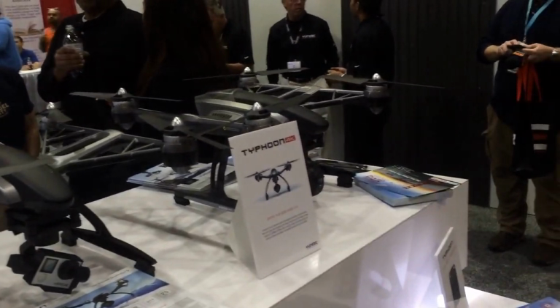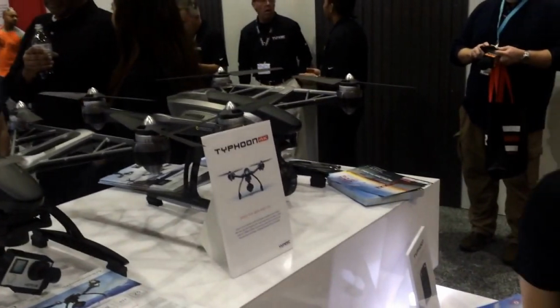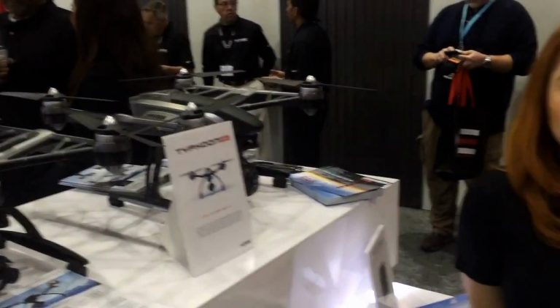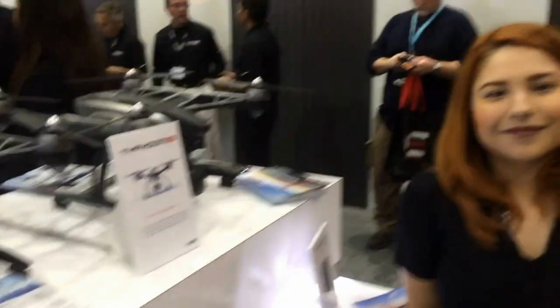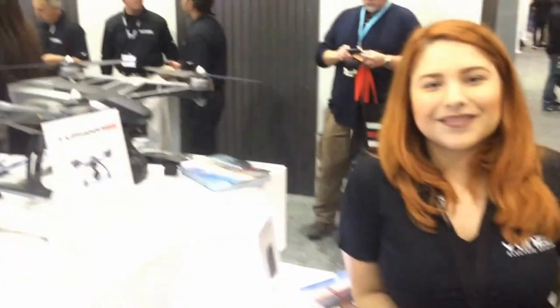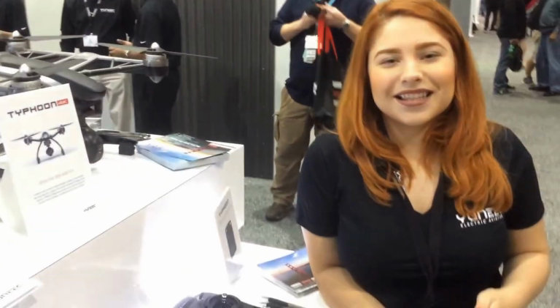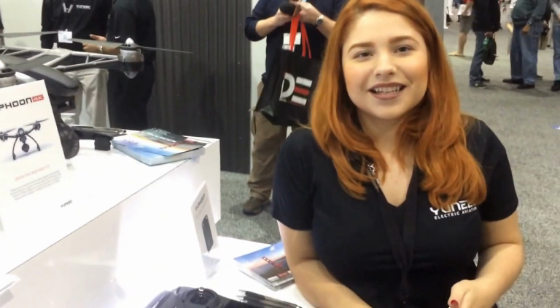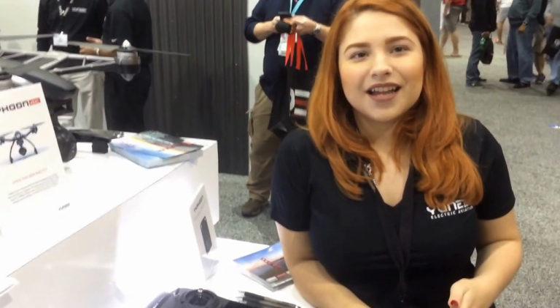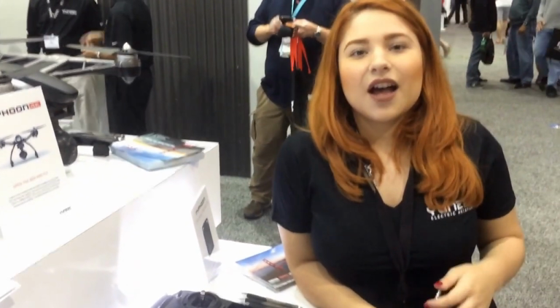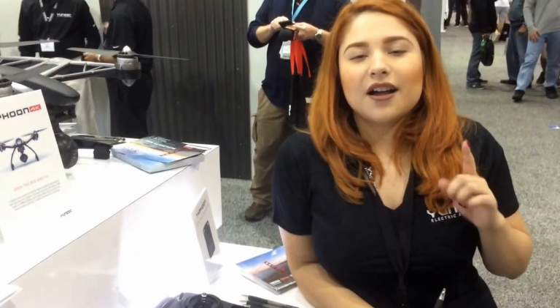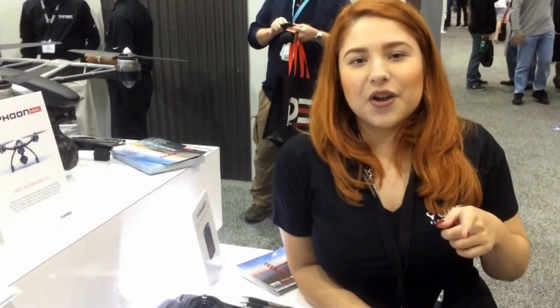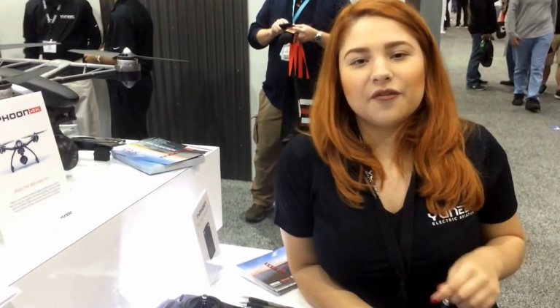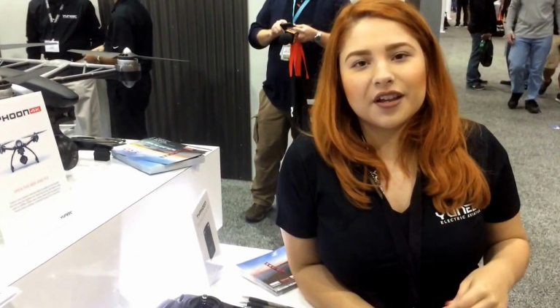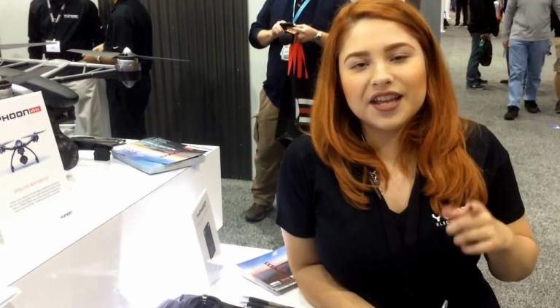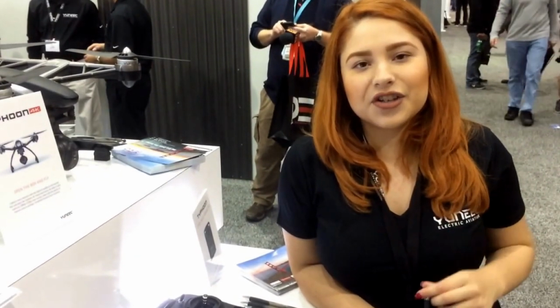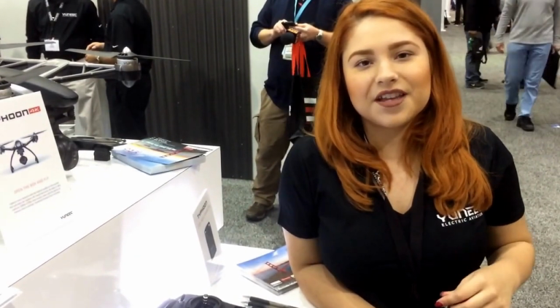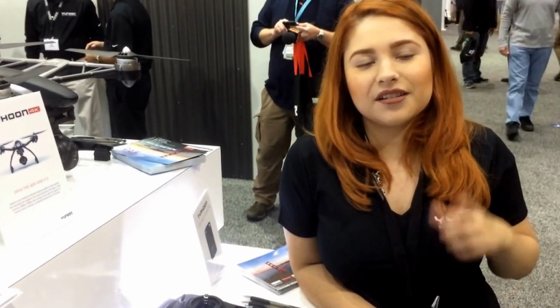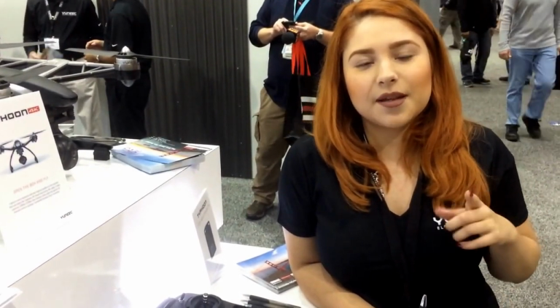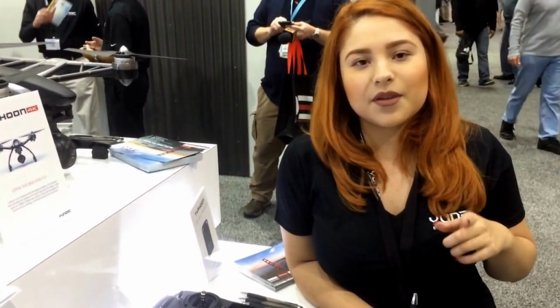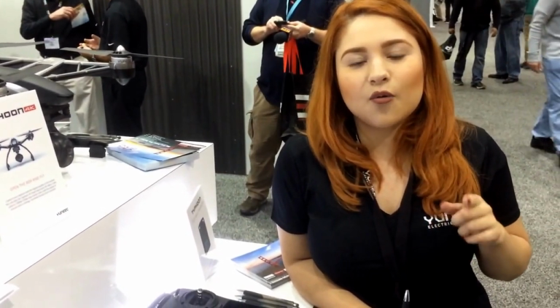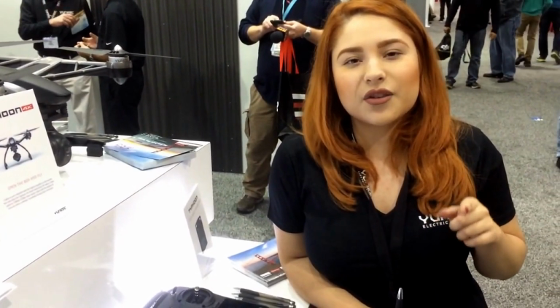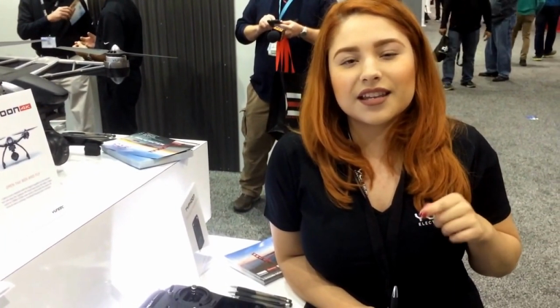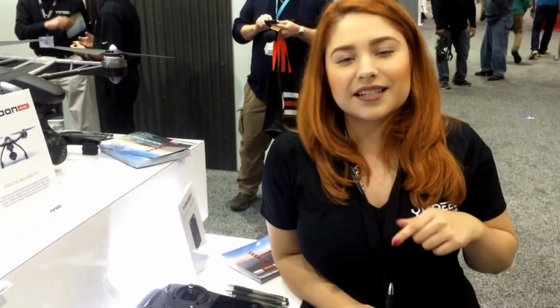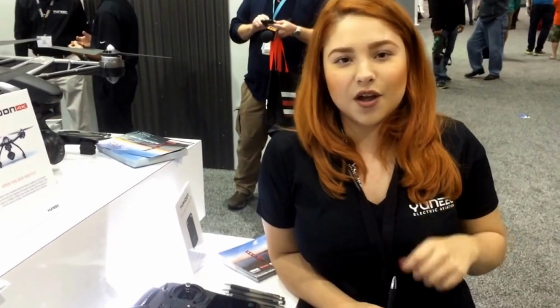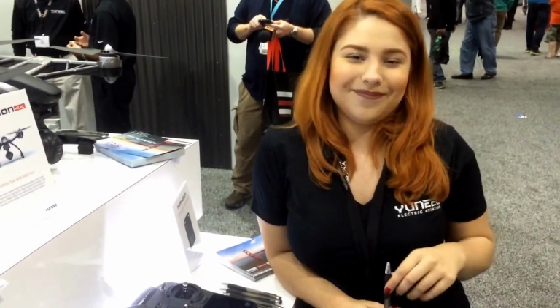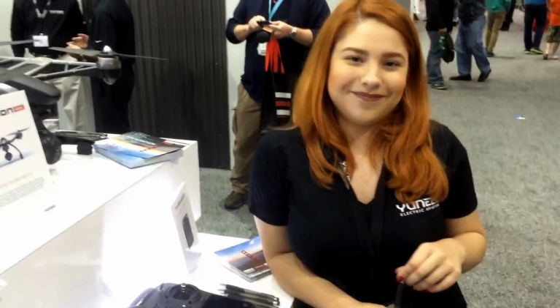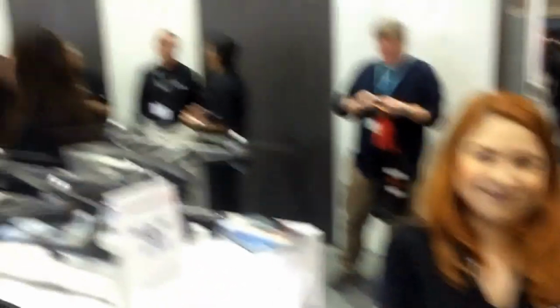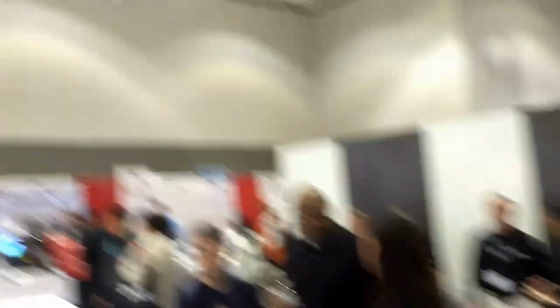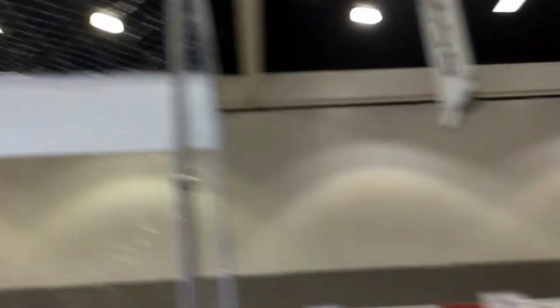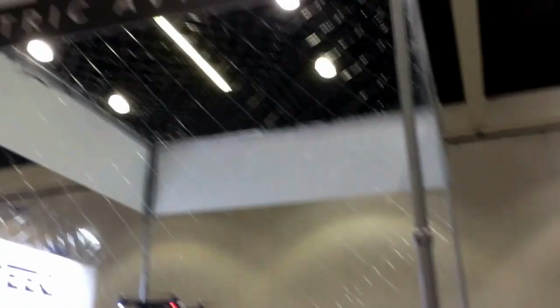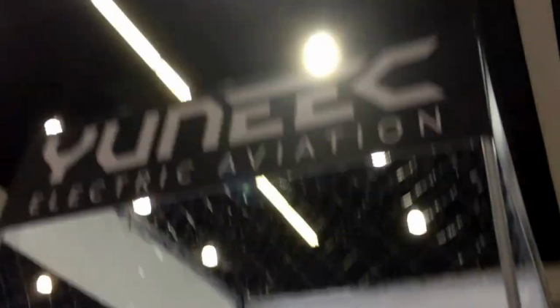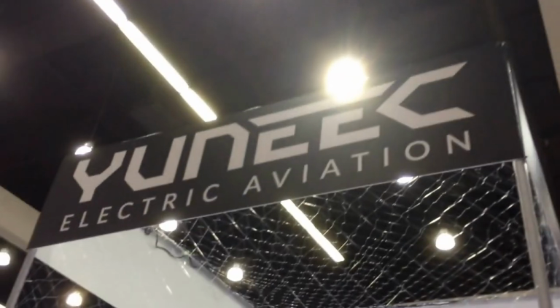Awesome. Thank you — that was super cool. And you guys are in Southern California? Ontario, California. Unique Electric Aviation — www.yuneec.com. Awesome. Thank you. Perfect.